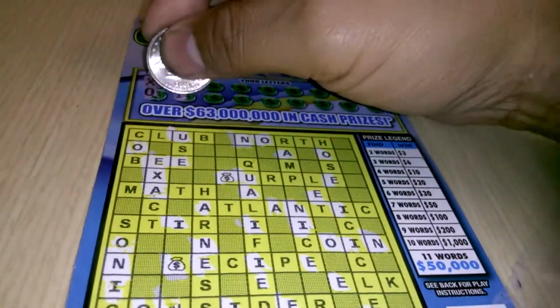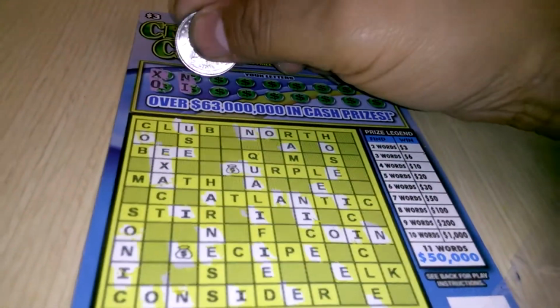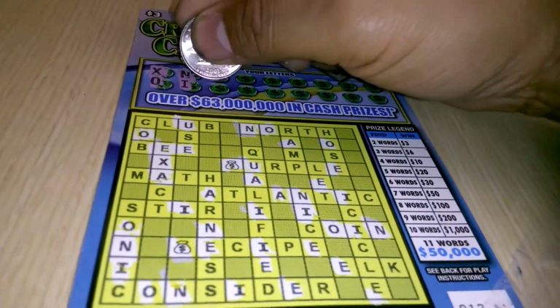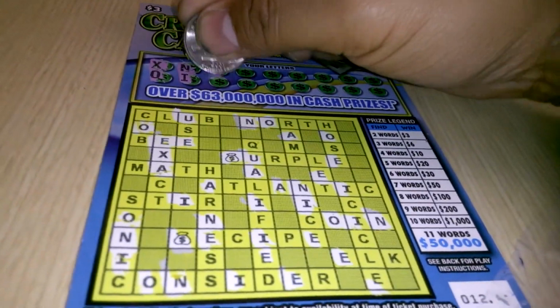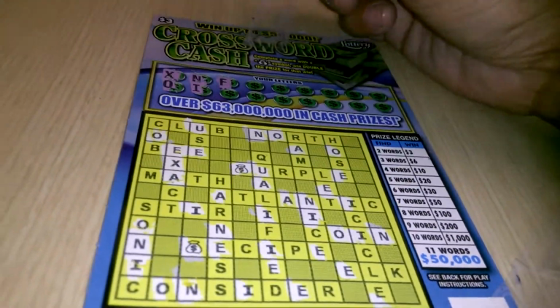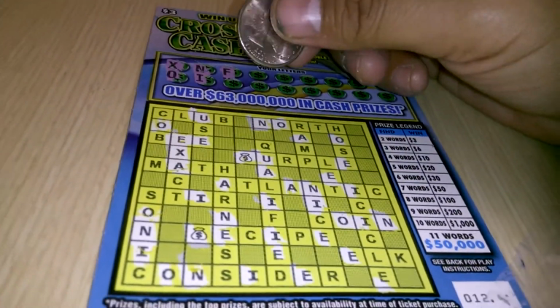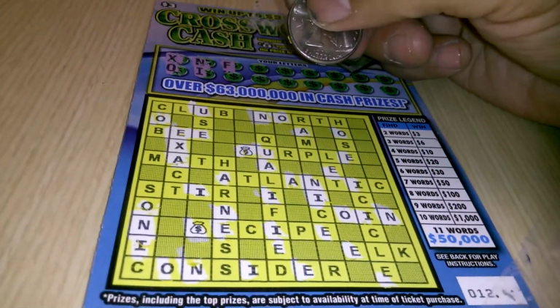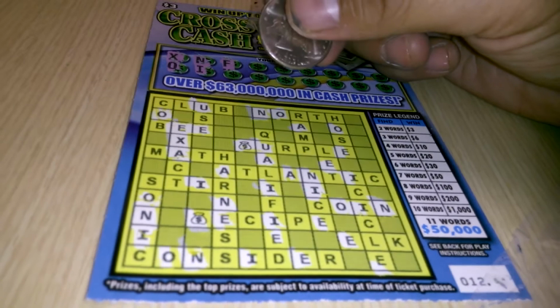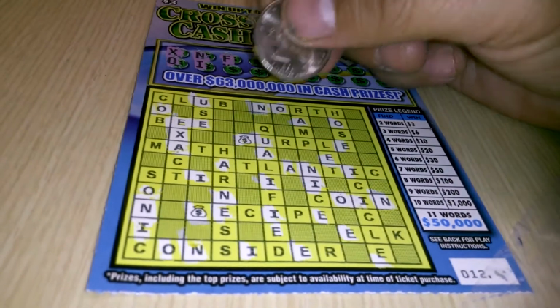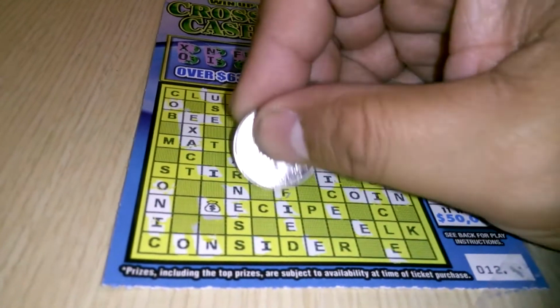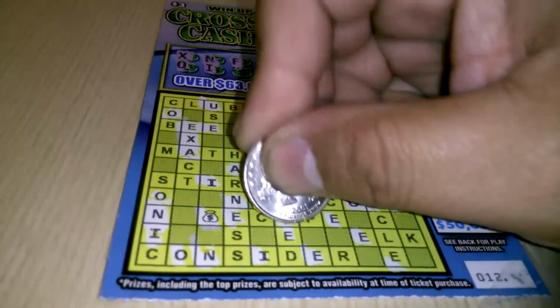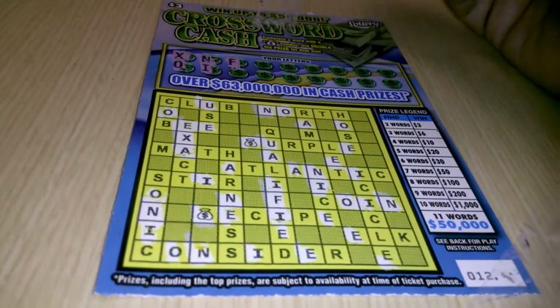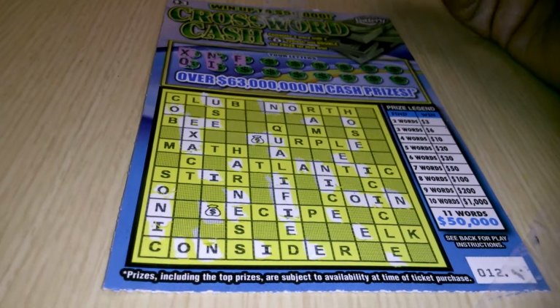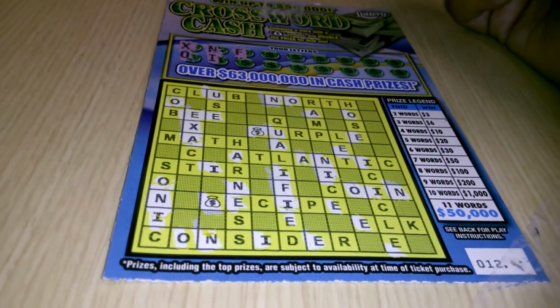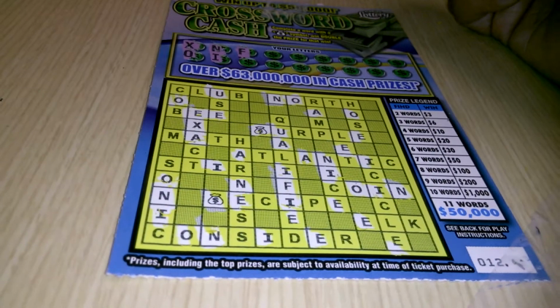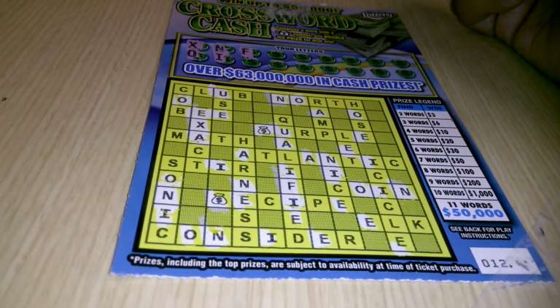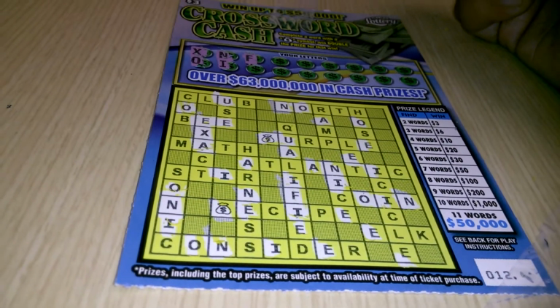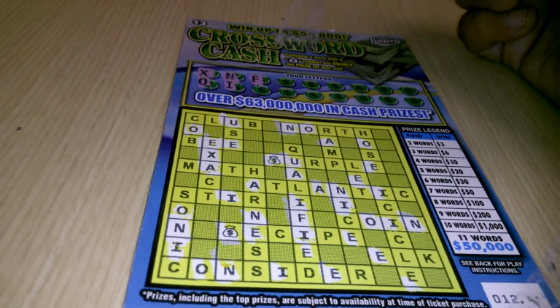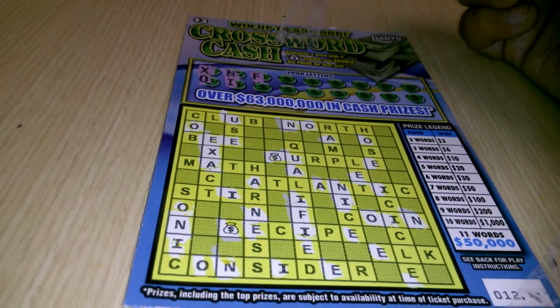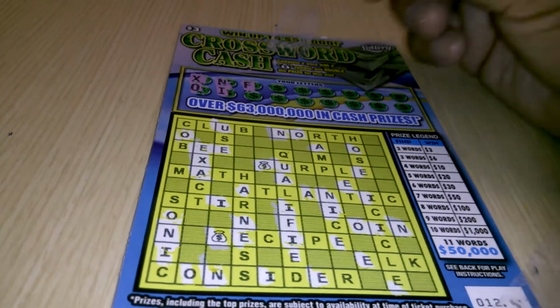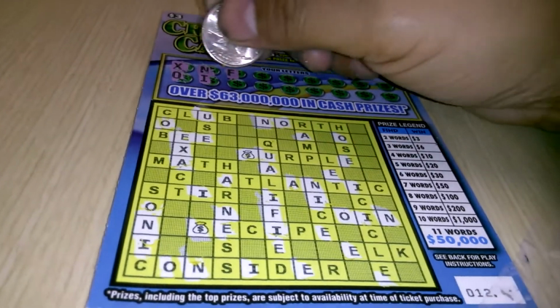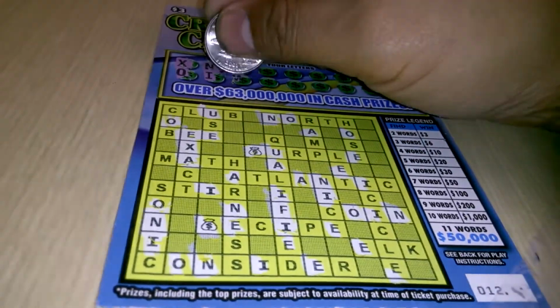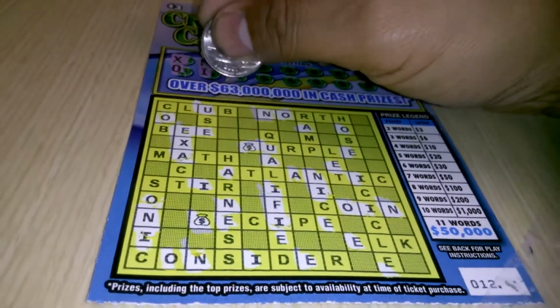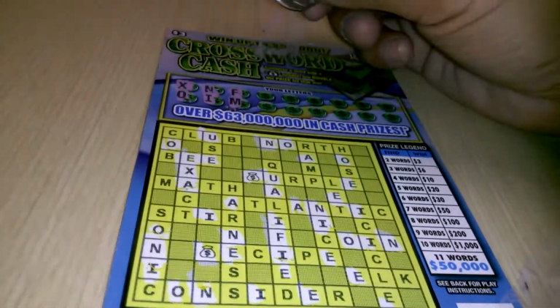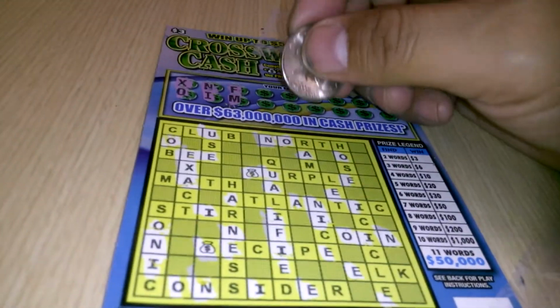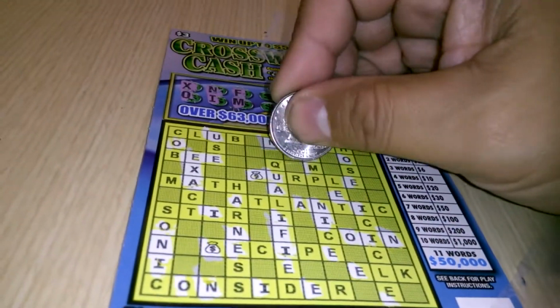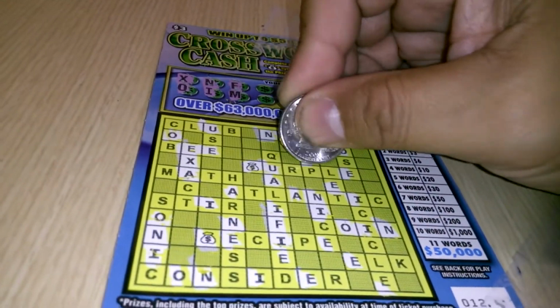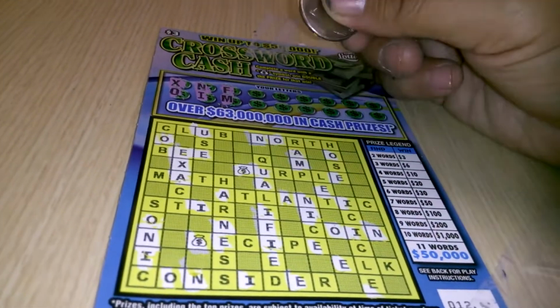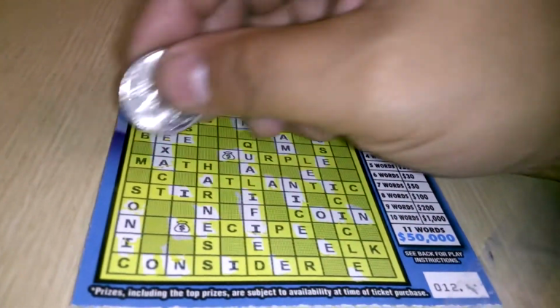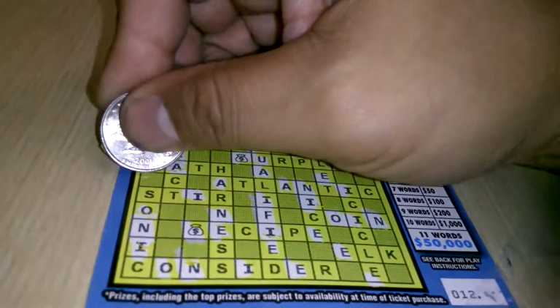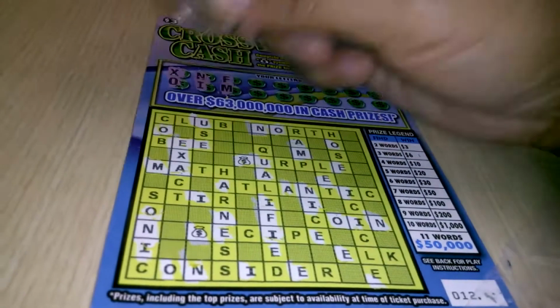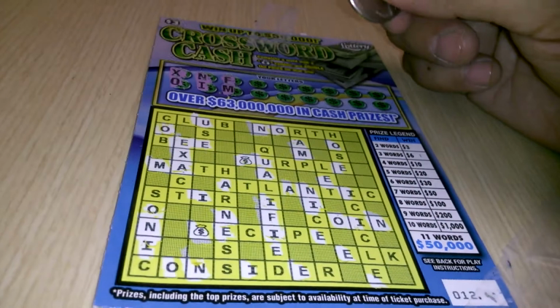There's an I. Then an F — one F. The letter M — we have one M, two M's.